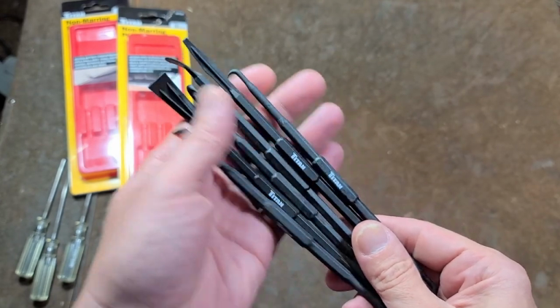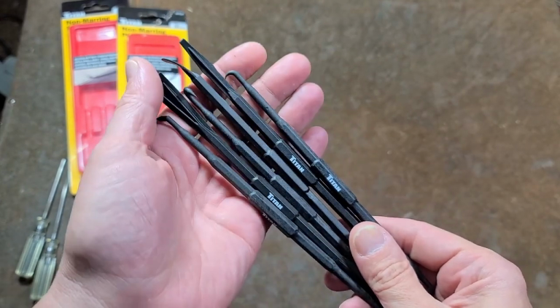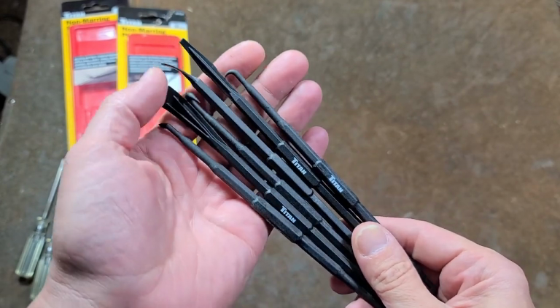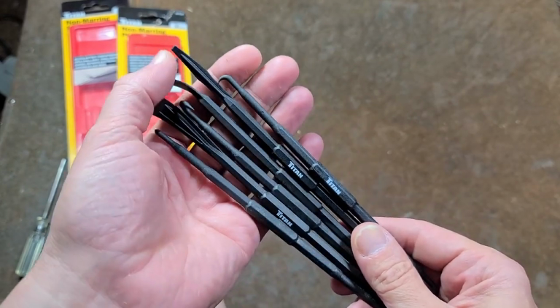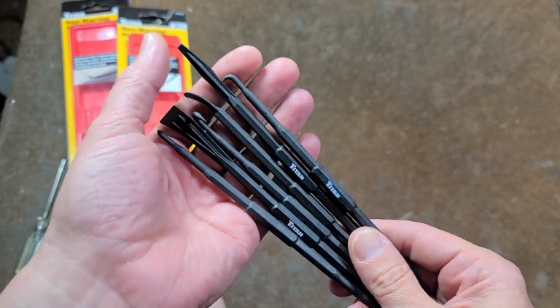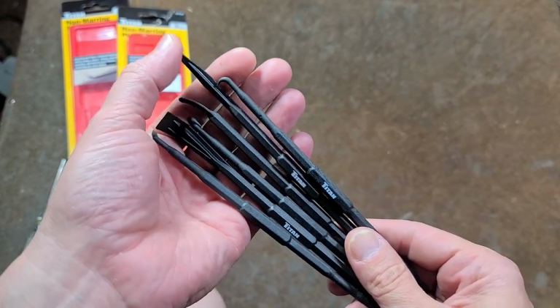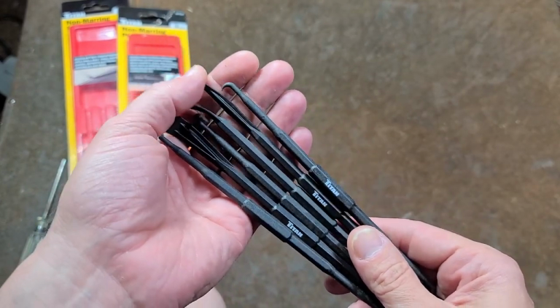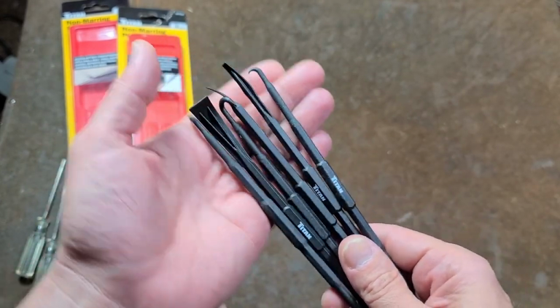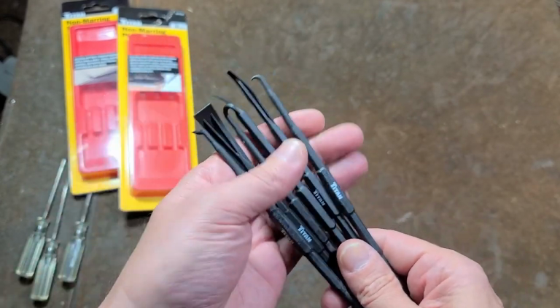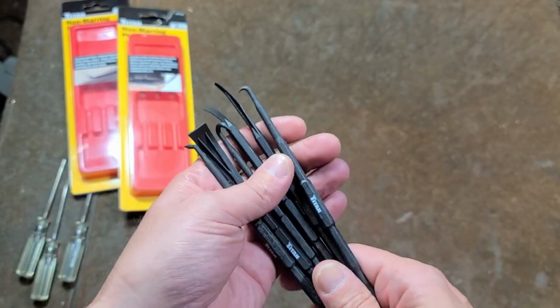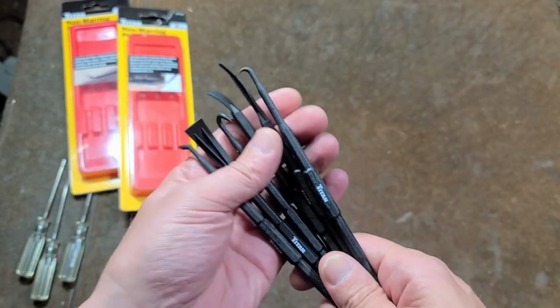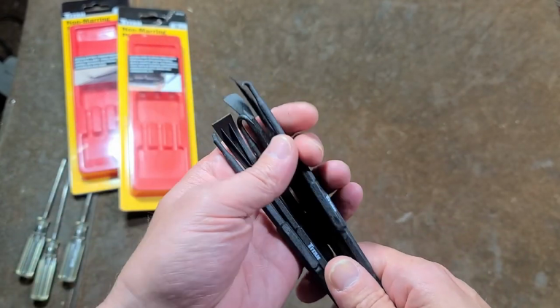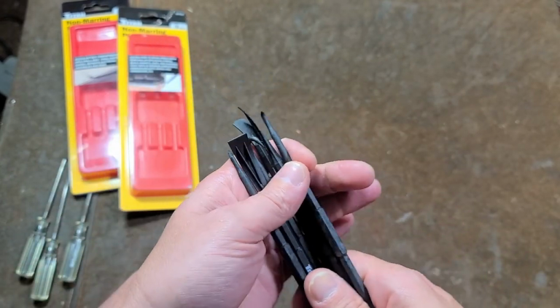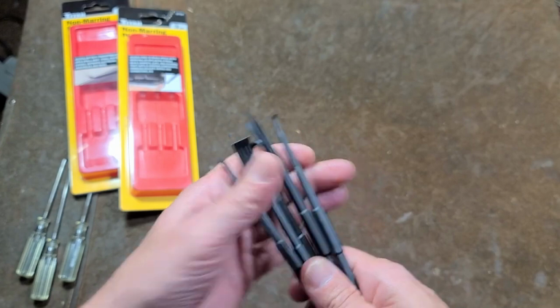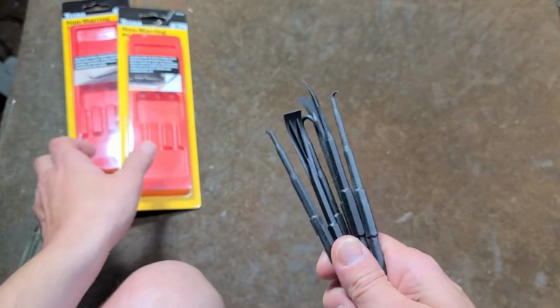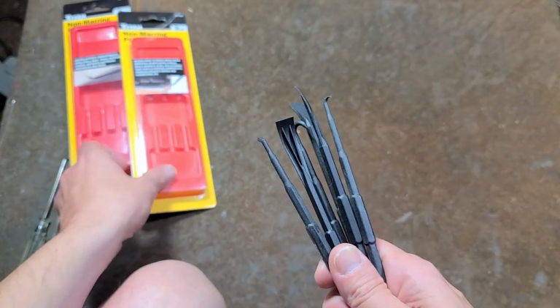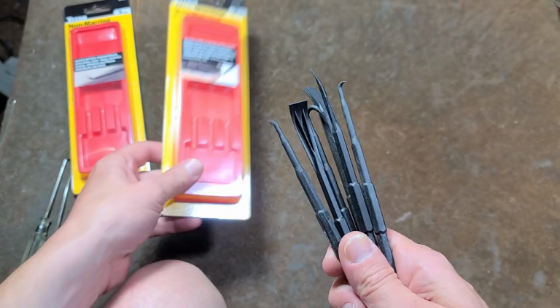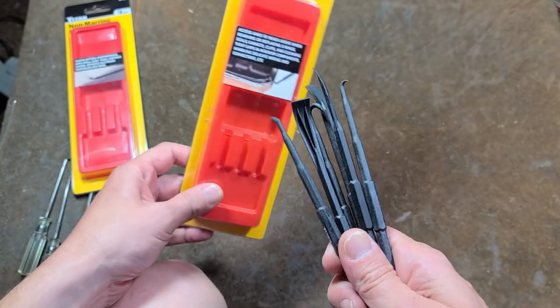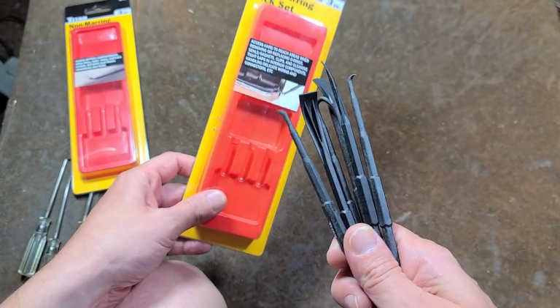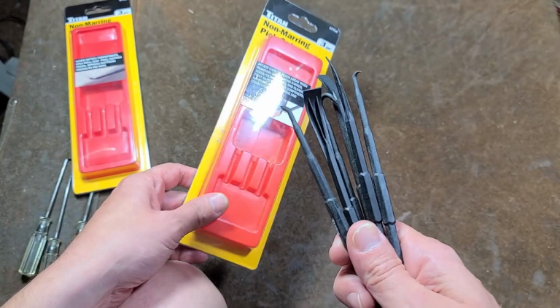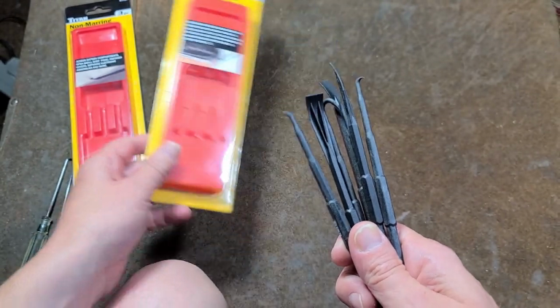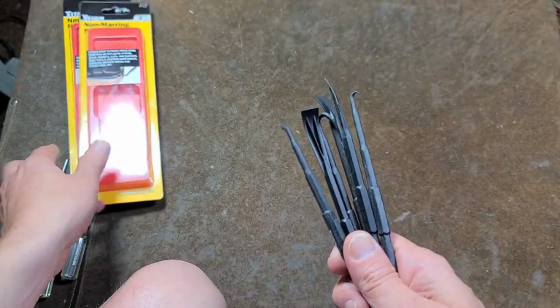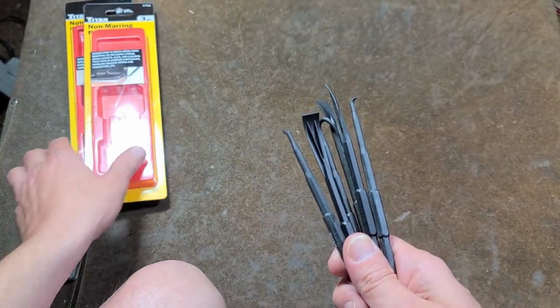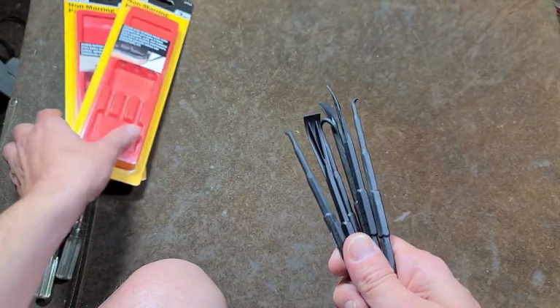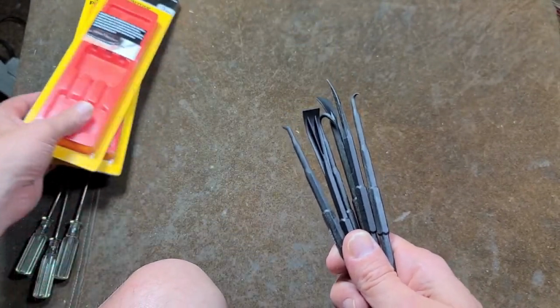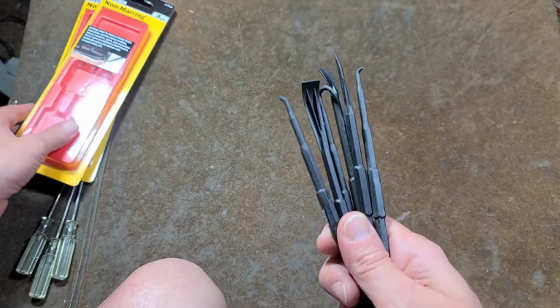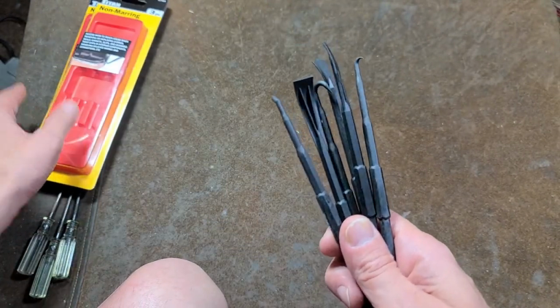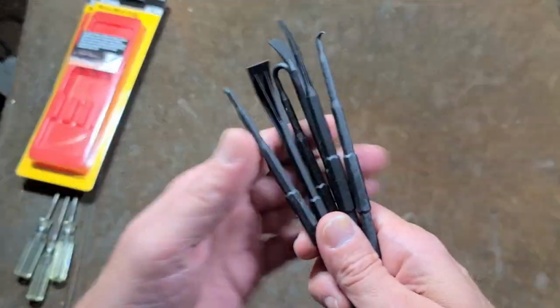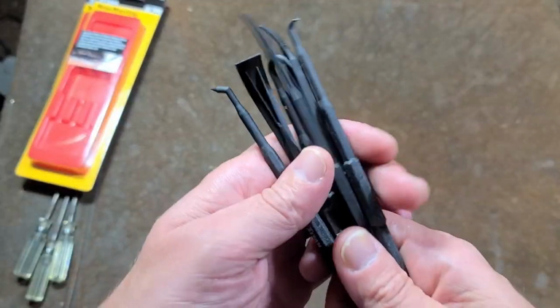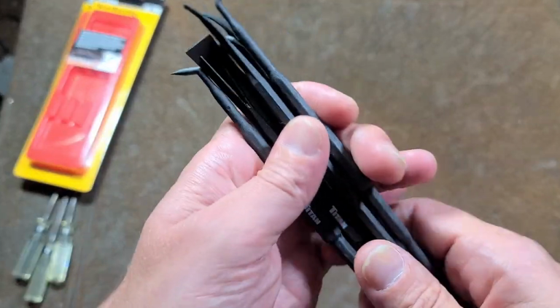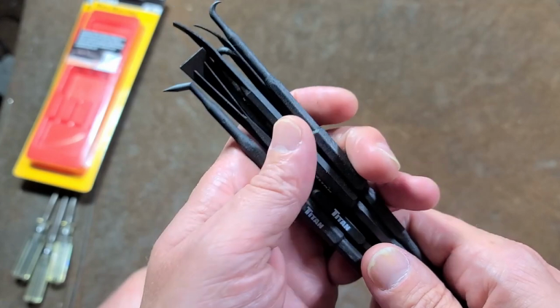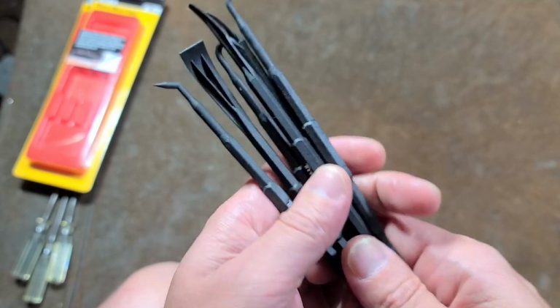You can certainly have tools and other stuff — we've just got to try to be a little bit more responsible and not have just a ridiculous amount of packaging for some plastic tools.